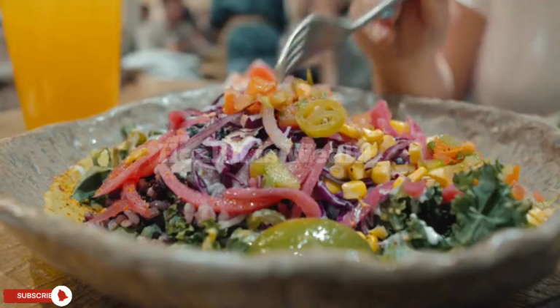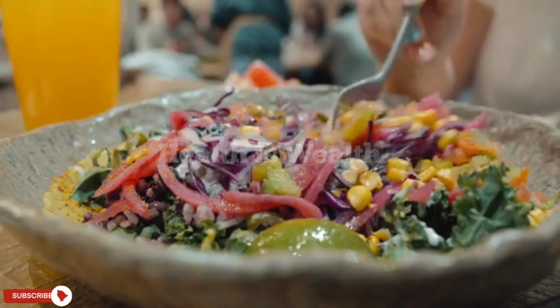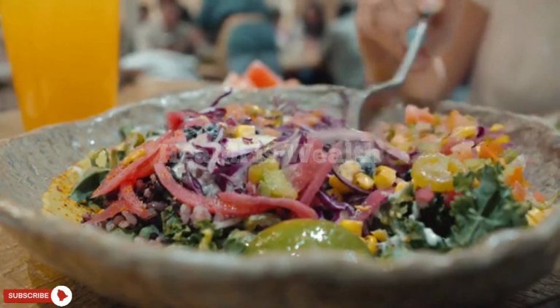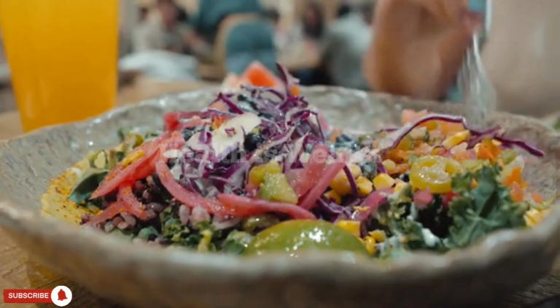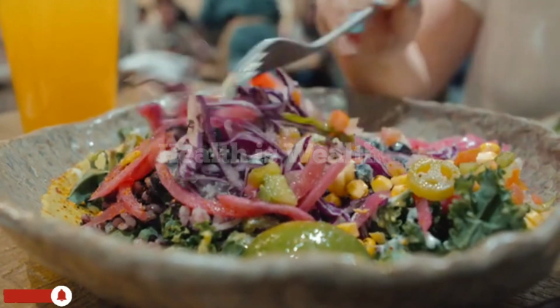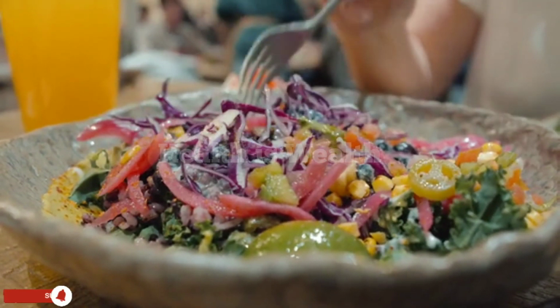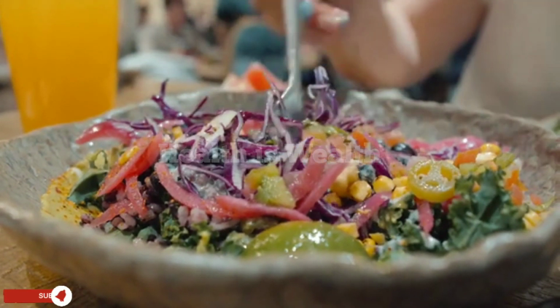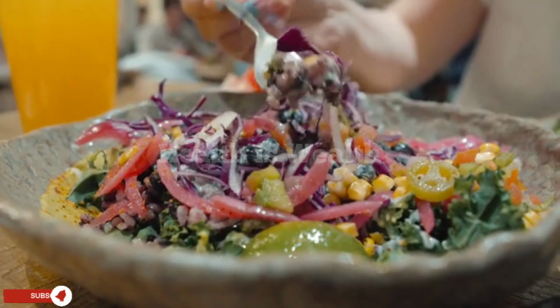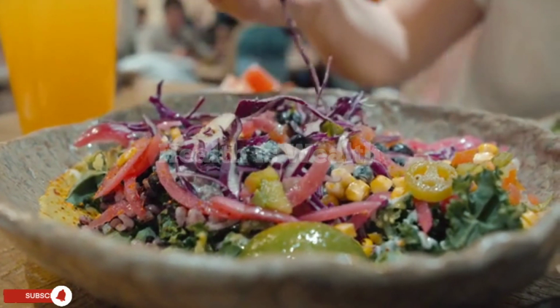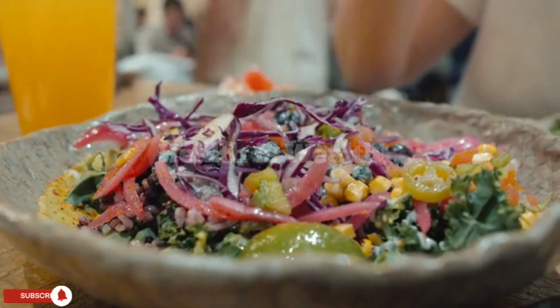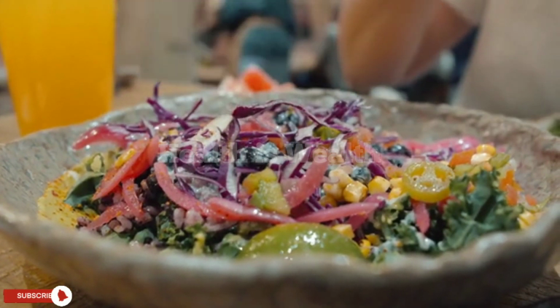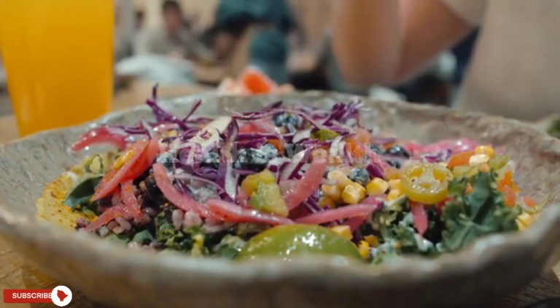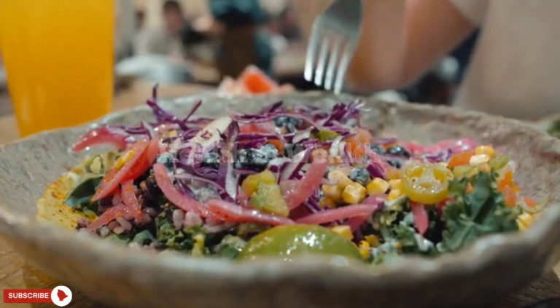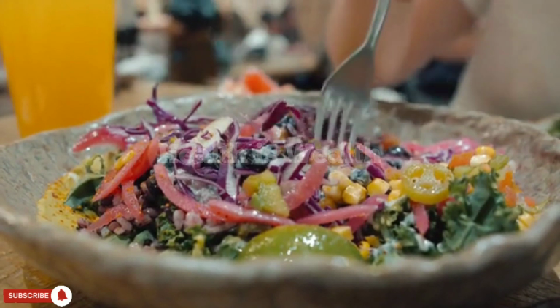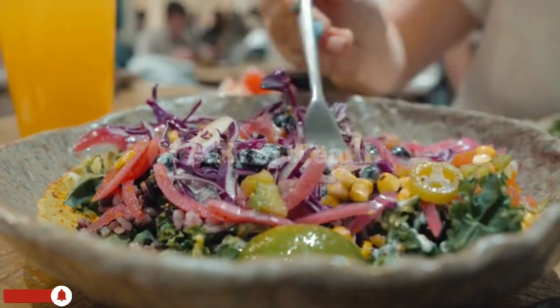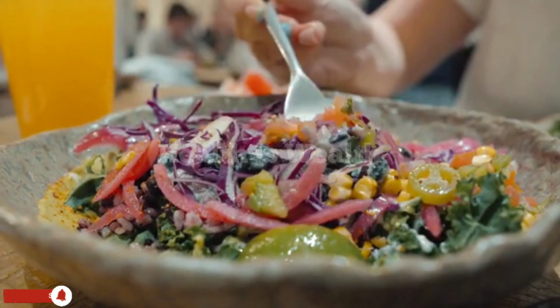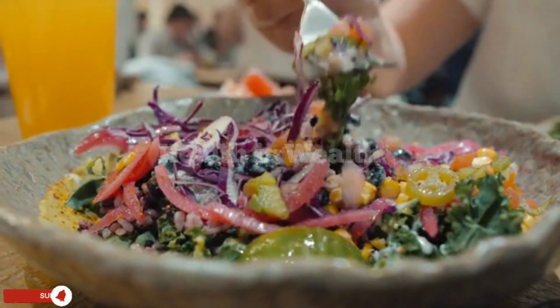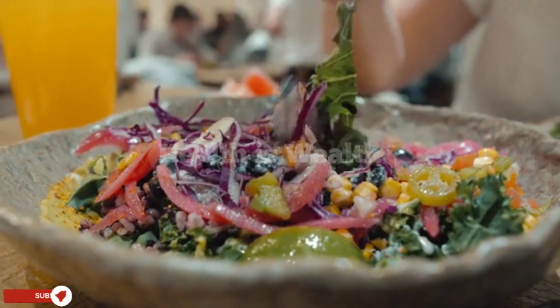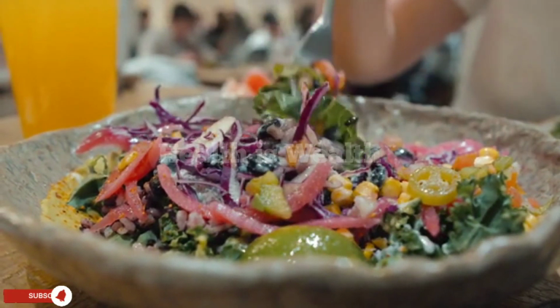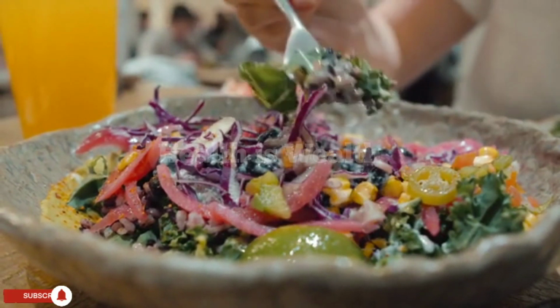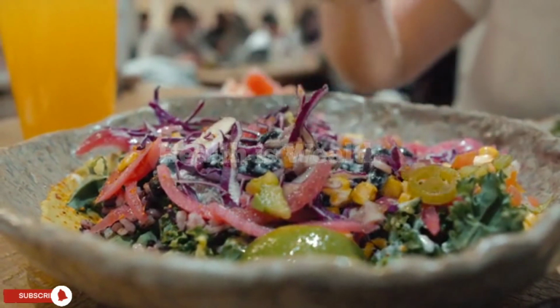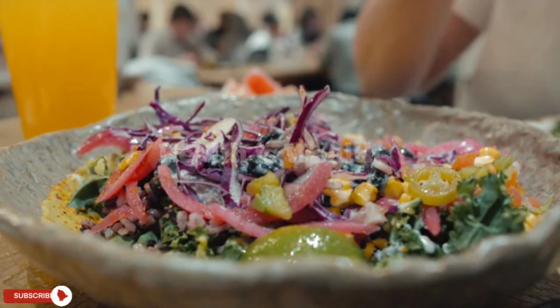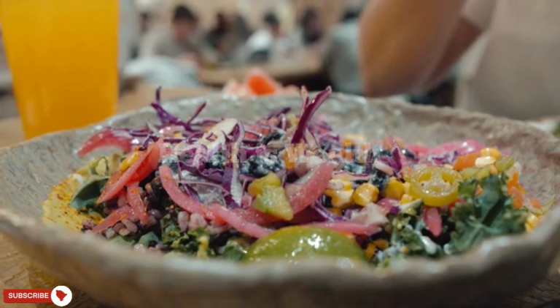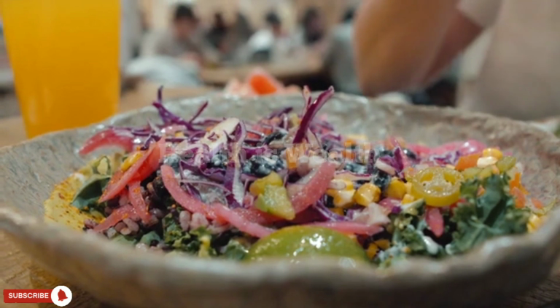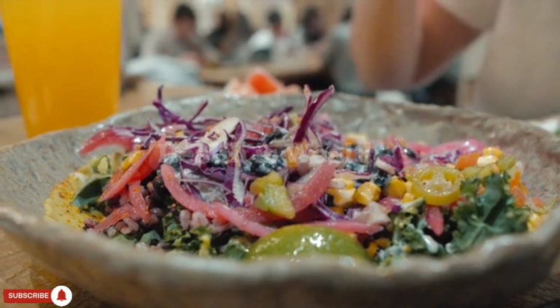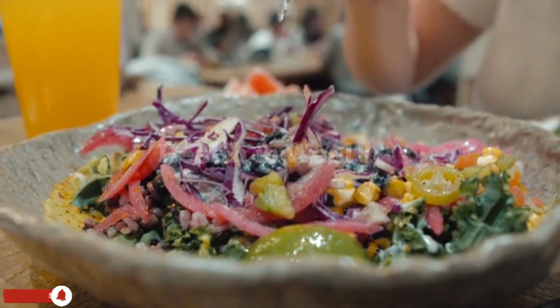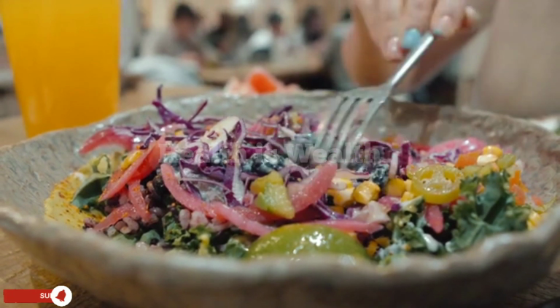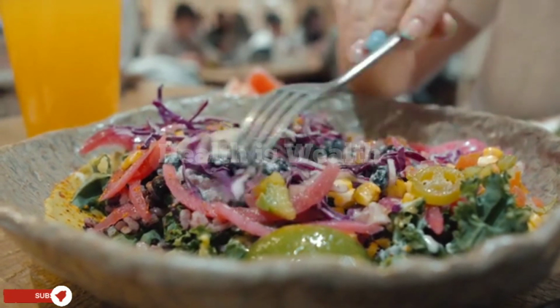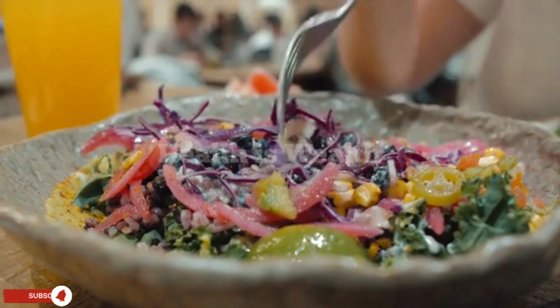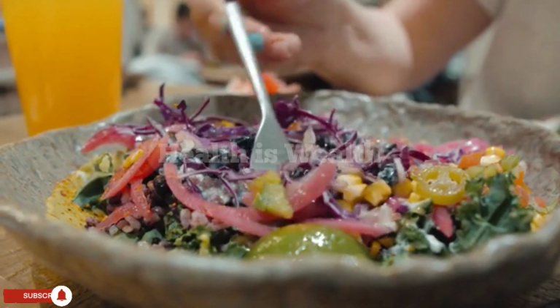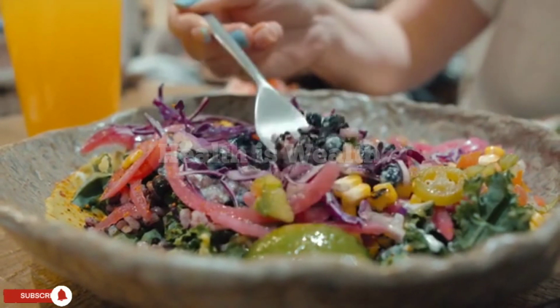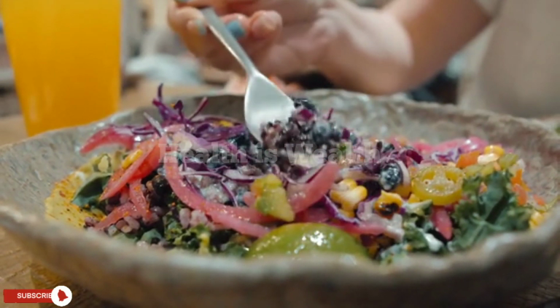Eat a healthy diet. A diet that is high in fiber, fruits, and vegetables can help to improve circulation. These foods are rich in vitamins, minerals, and antioxidants that help to improve blood flow and reduce inflammation.